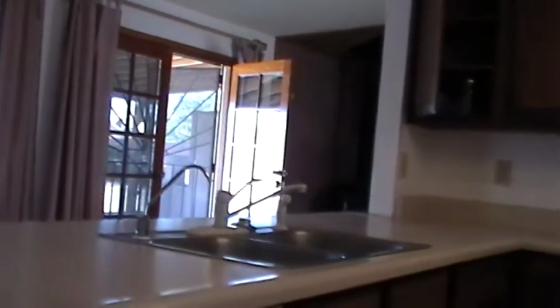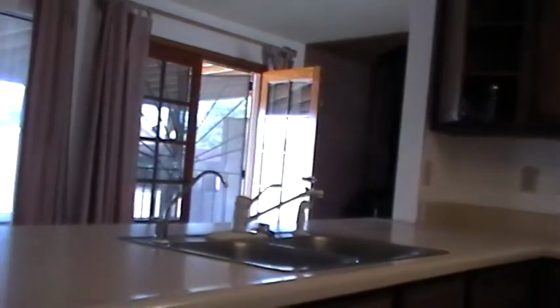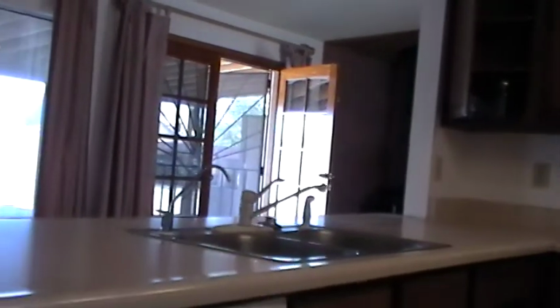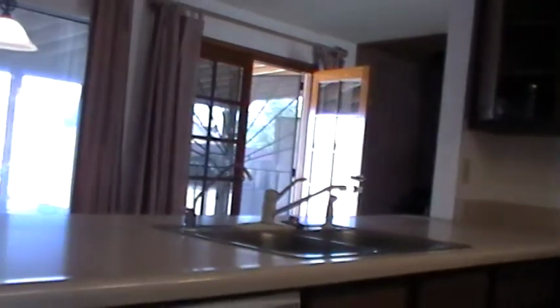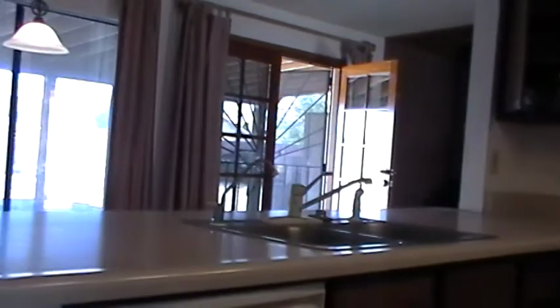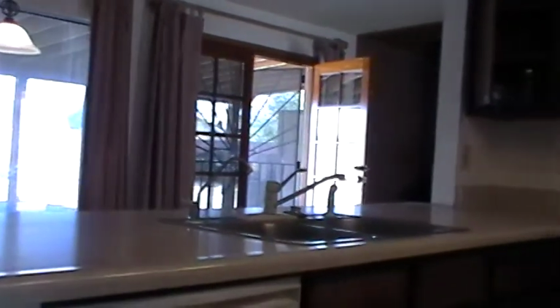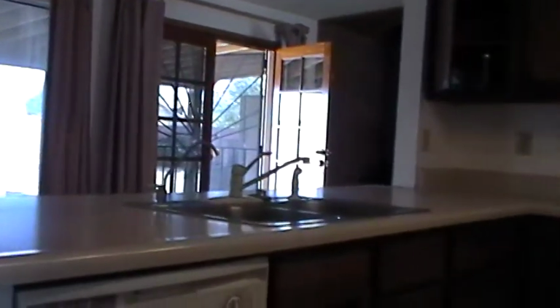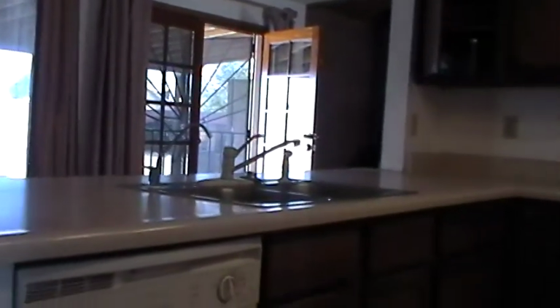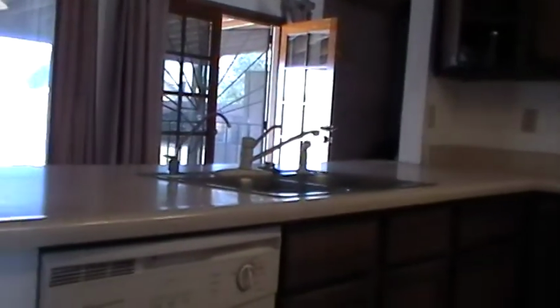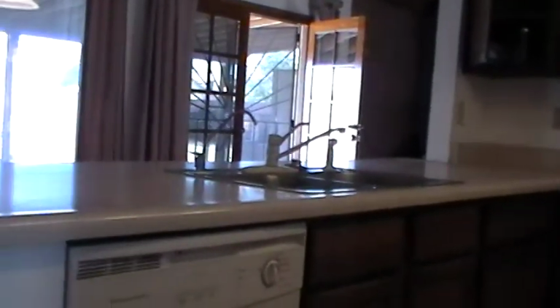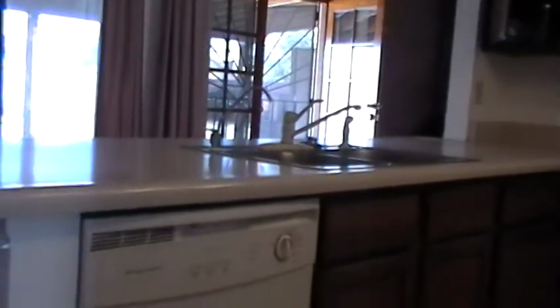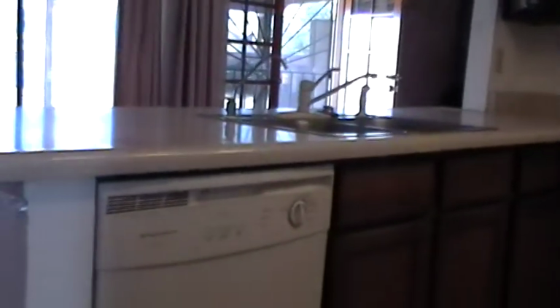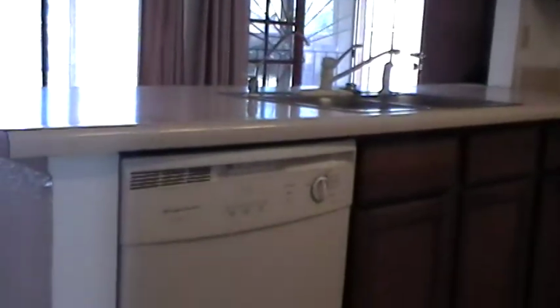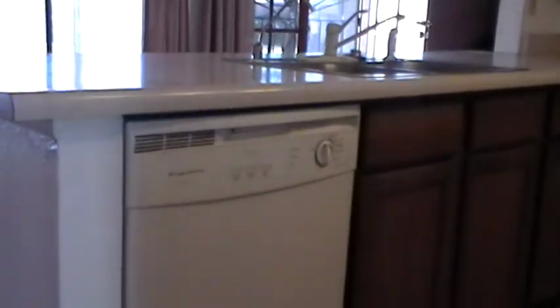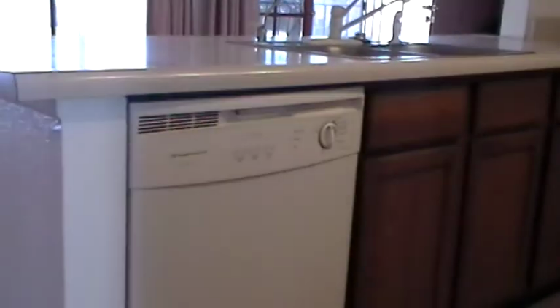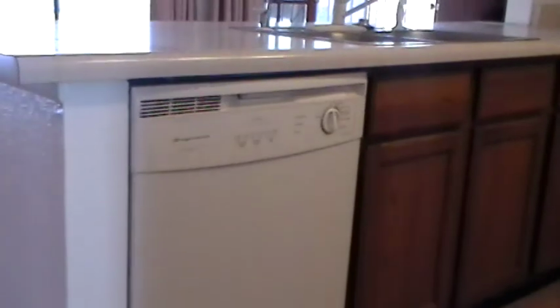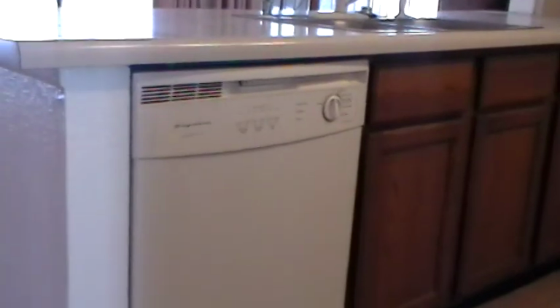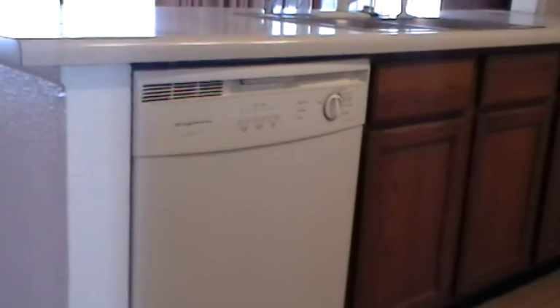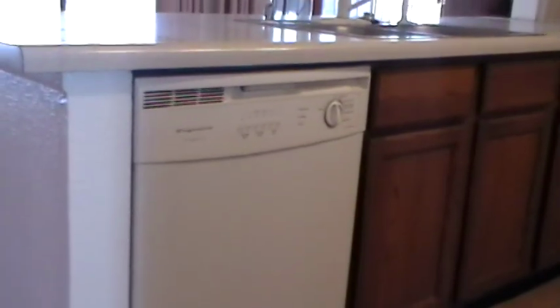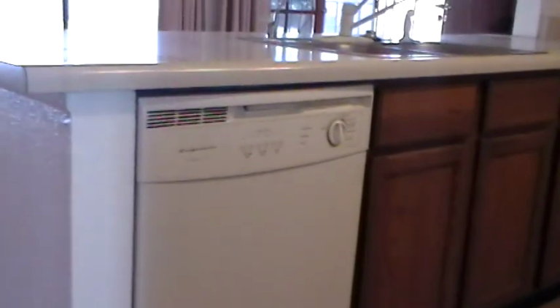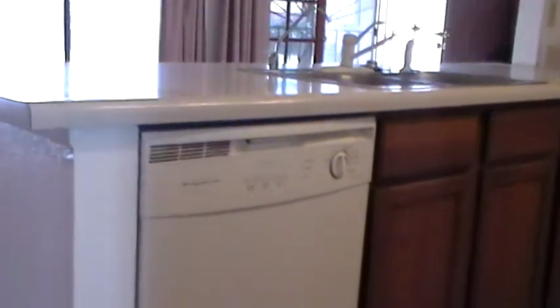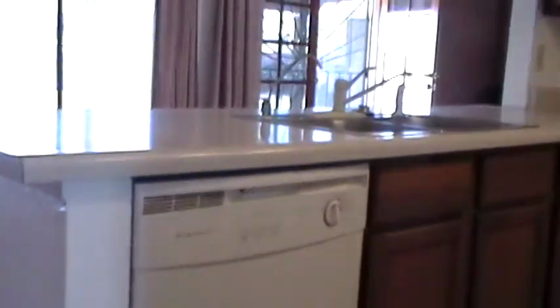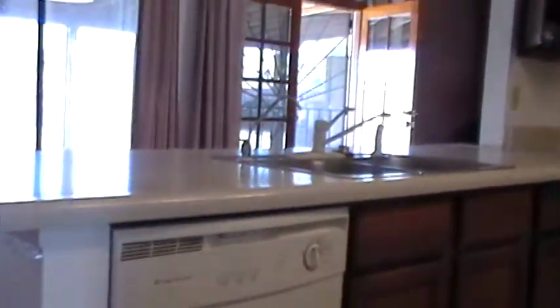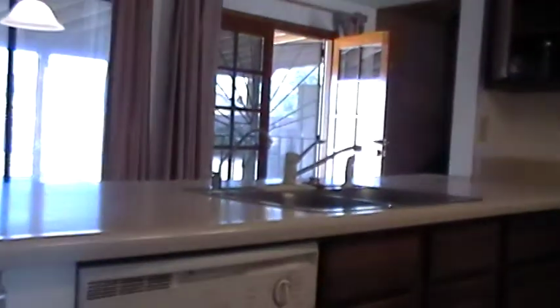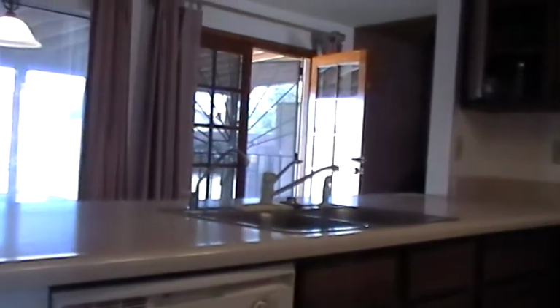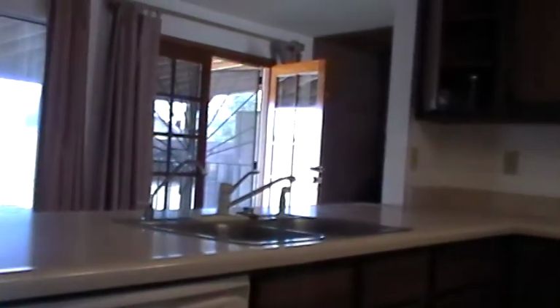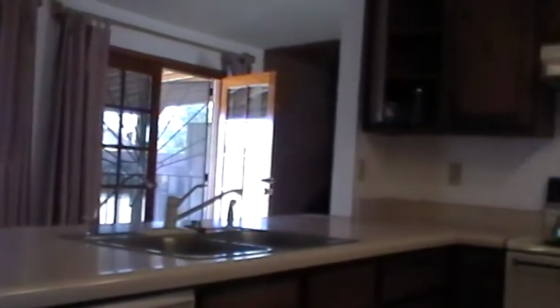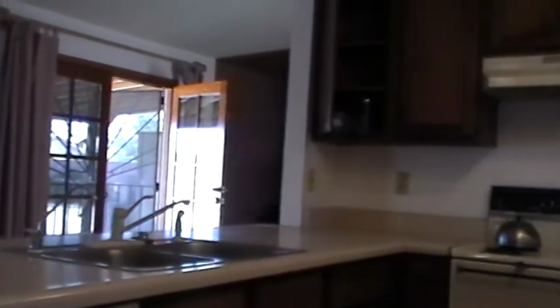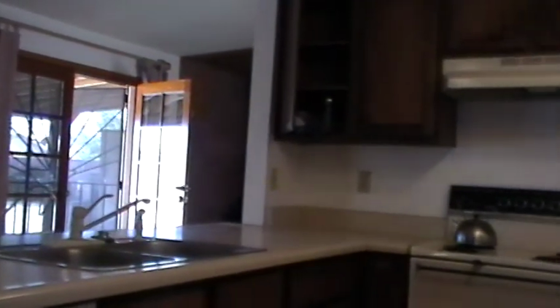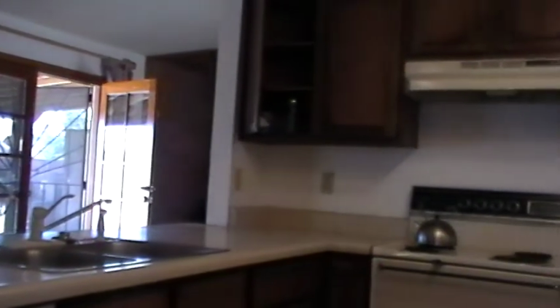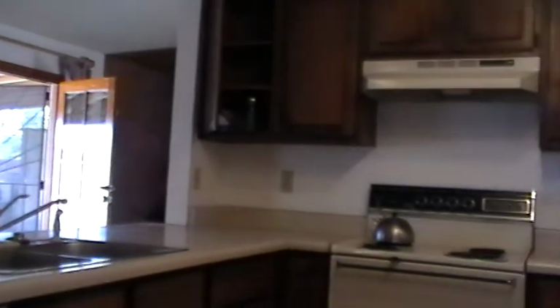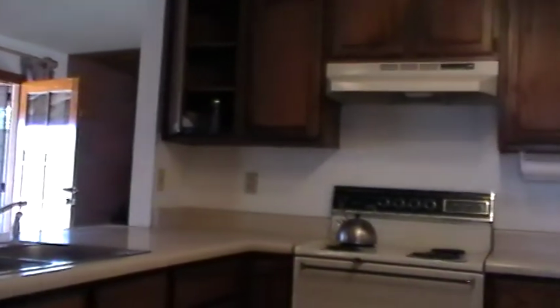The kitchen comes equipped with a double stainless steel sink, a dishwasher, and an electric stove.